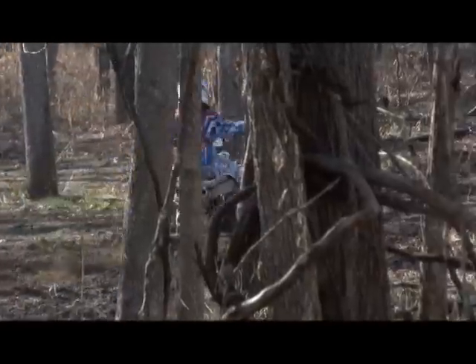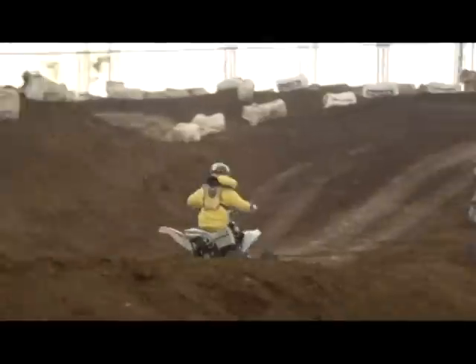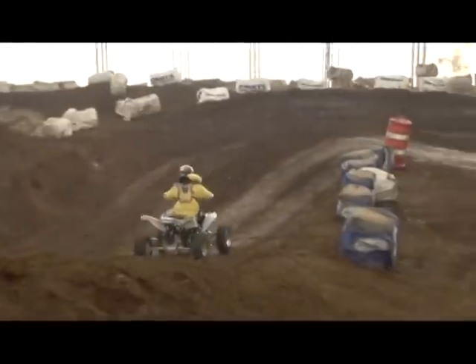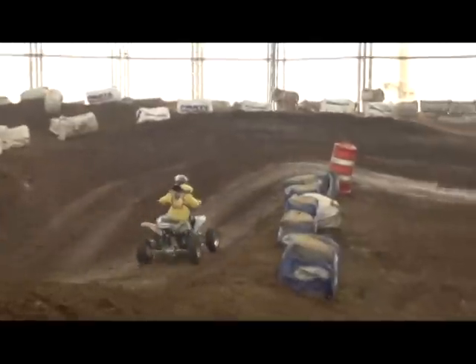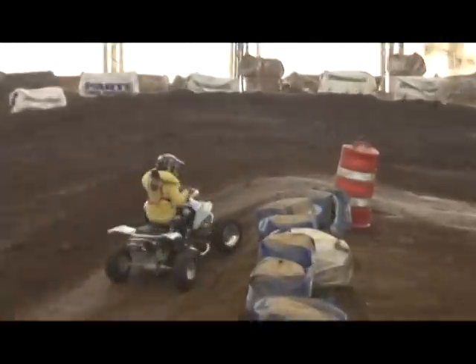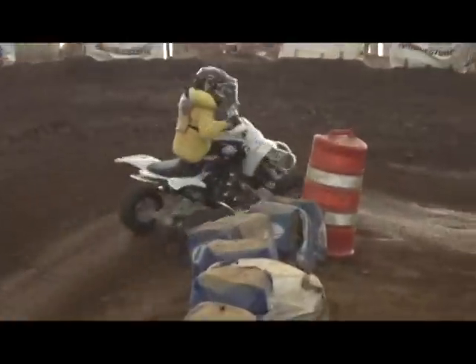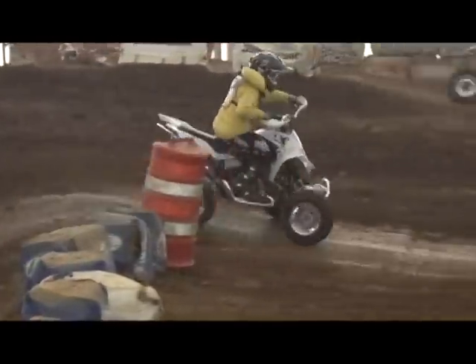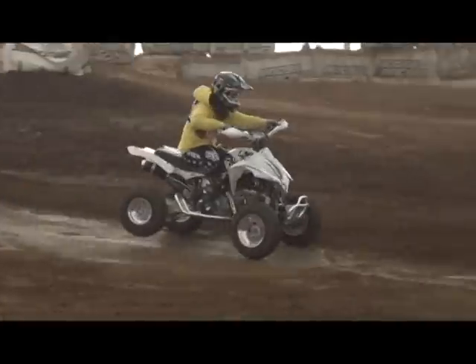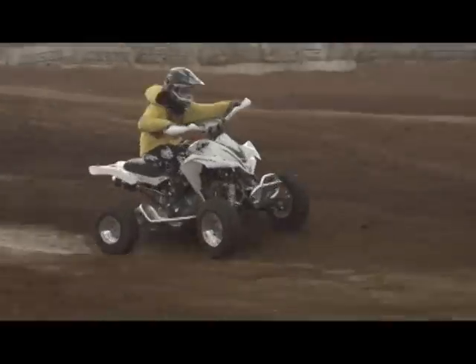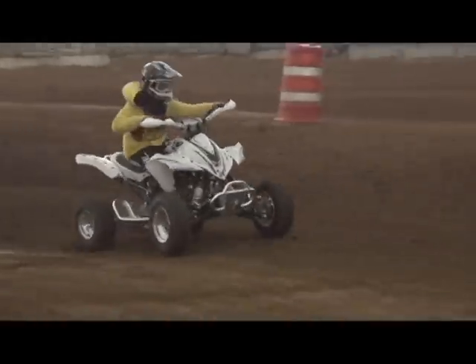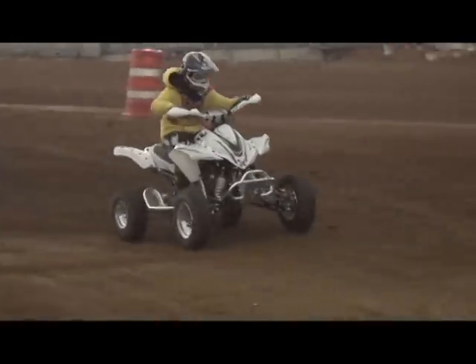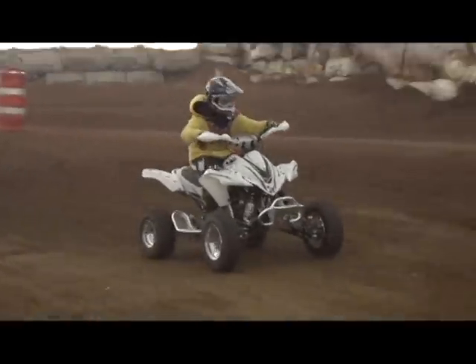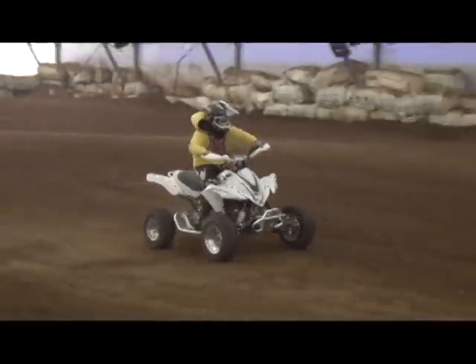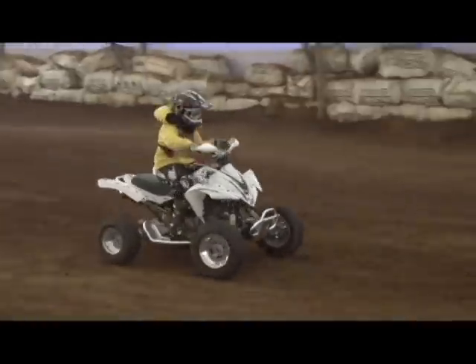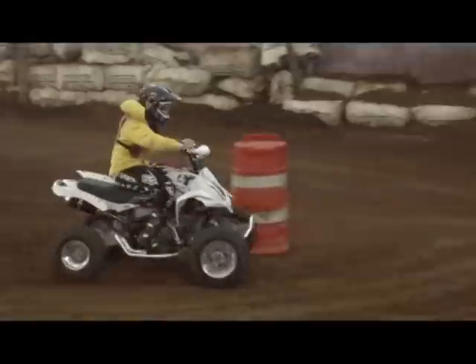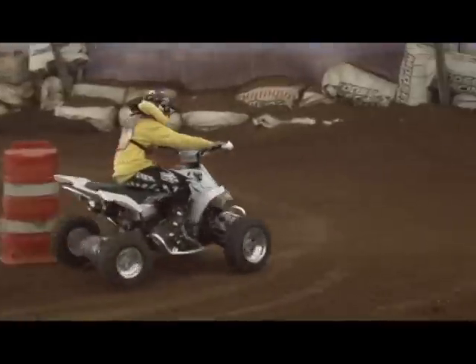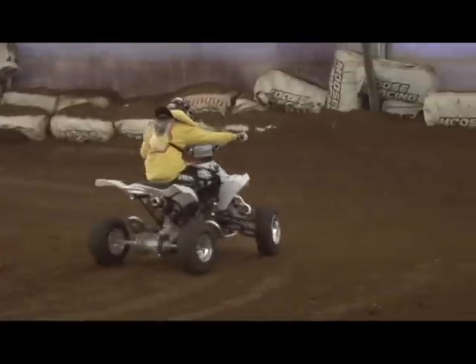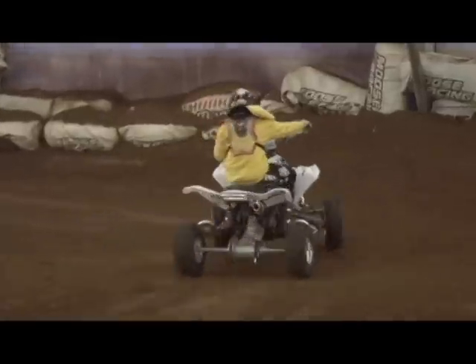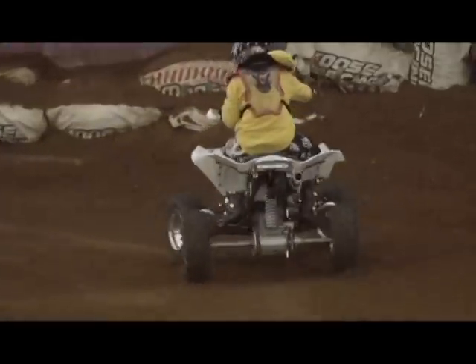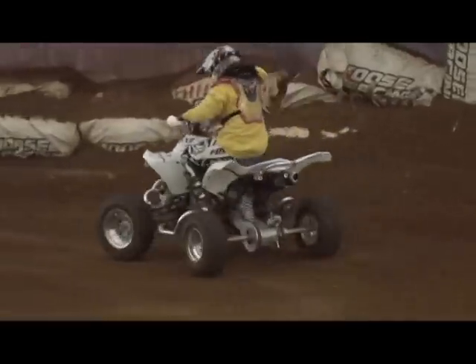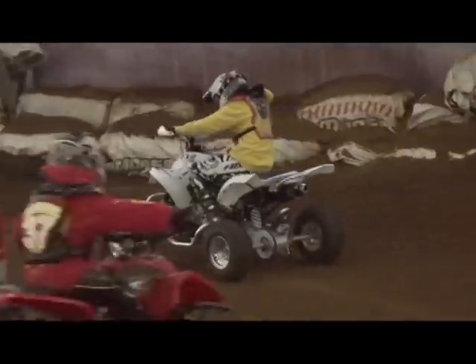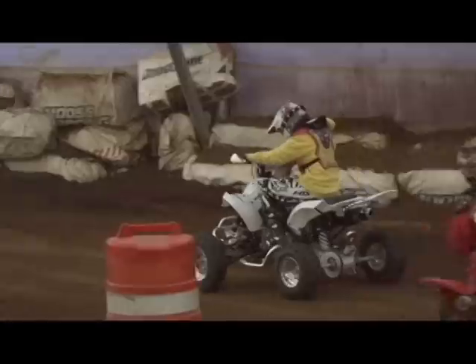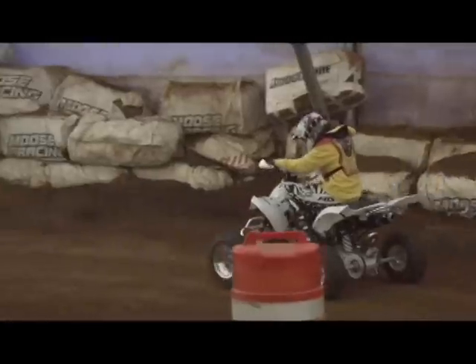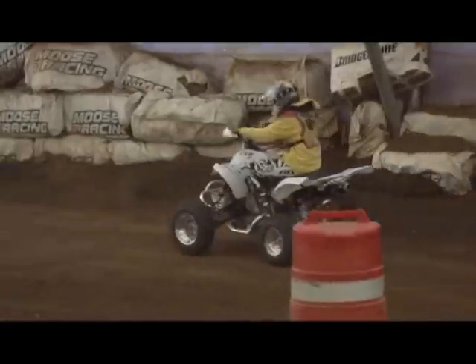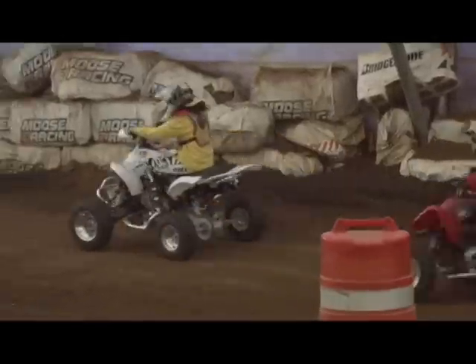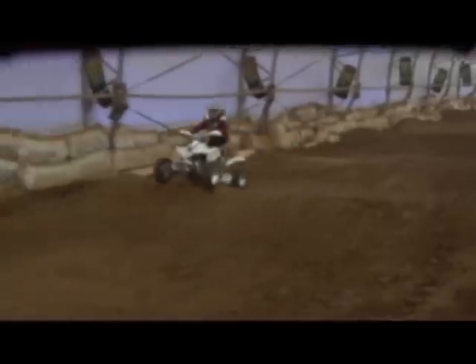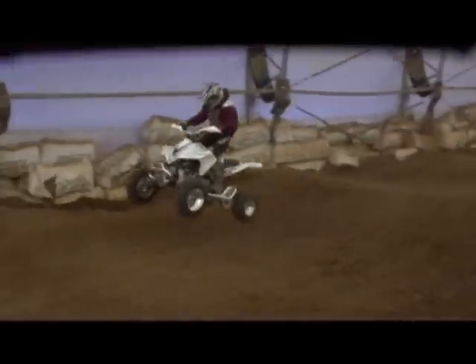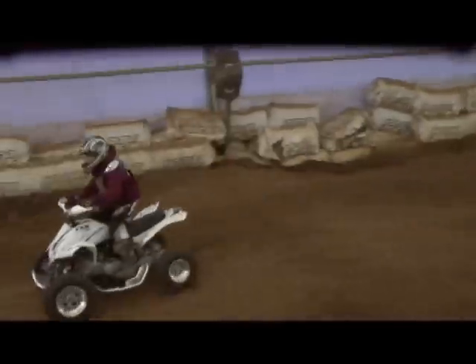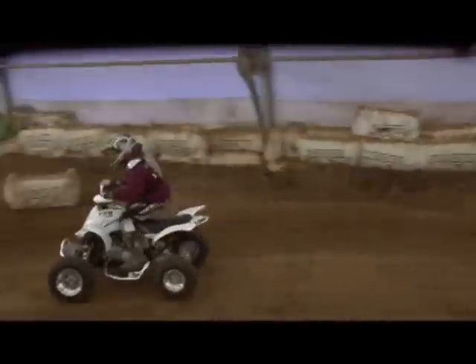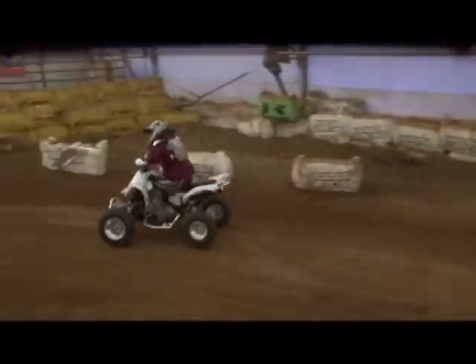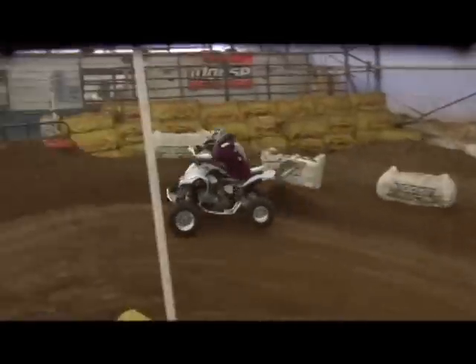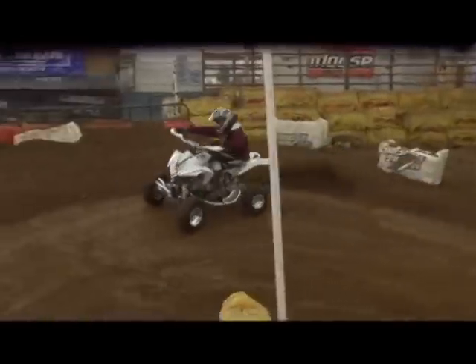In spite of having bled the front brakes several times, we couldn't get a positive feeling out of them. It slowed the machine well, but felt soft. The rear brake offered good power, decent feel, and could lock the rear end up easily for brake slides.